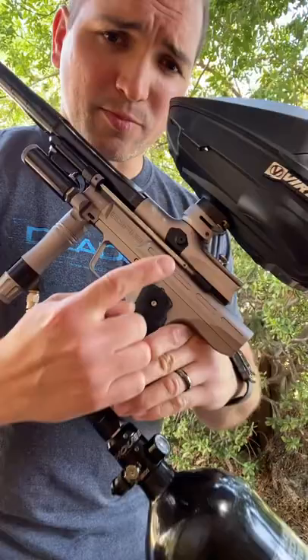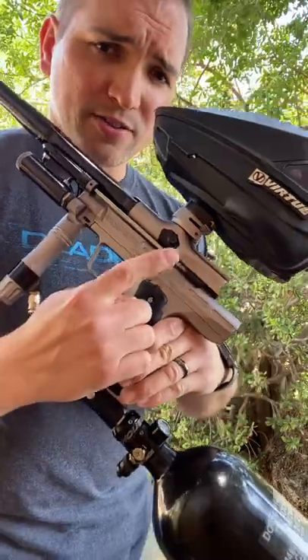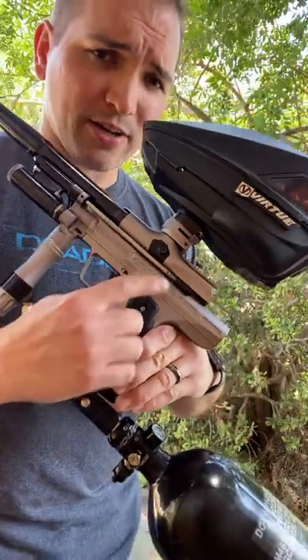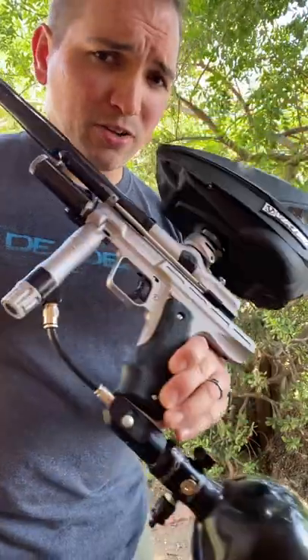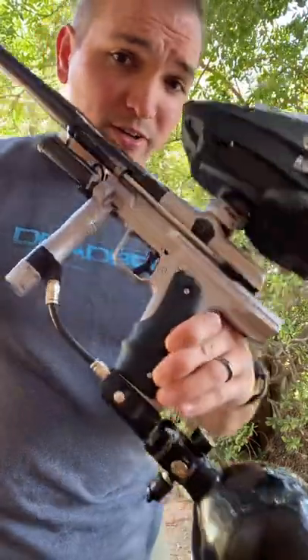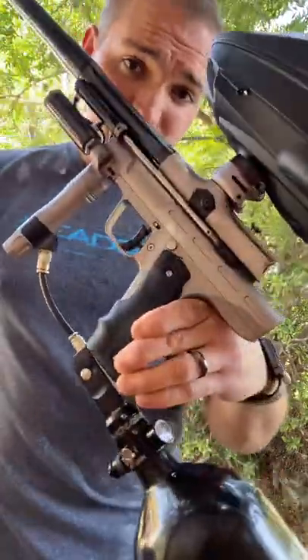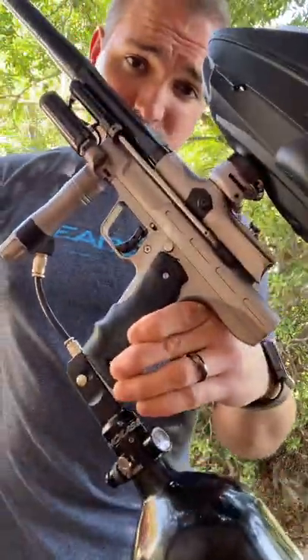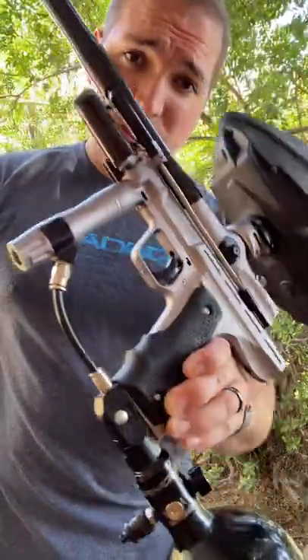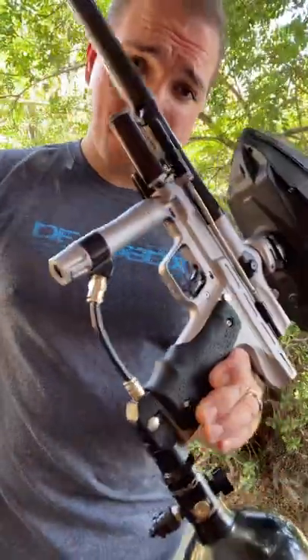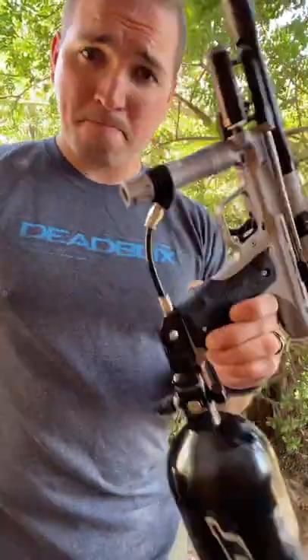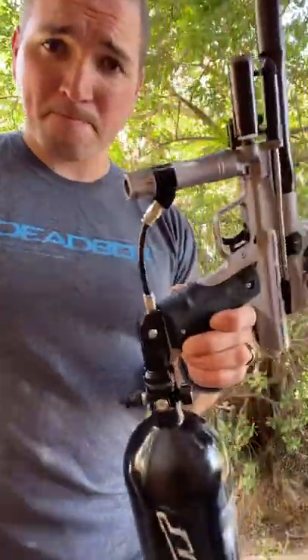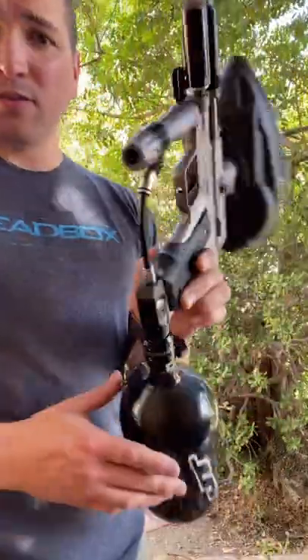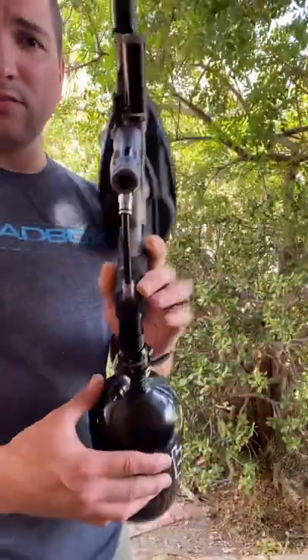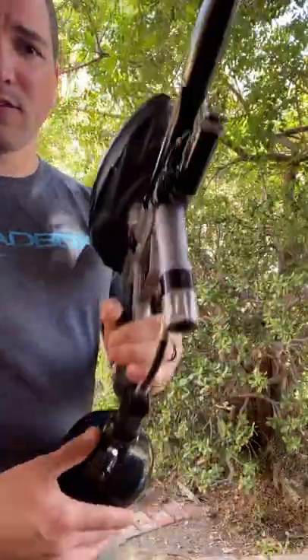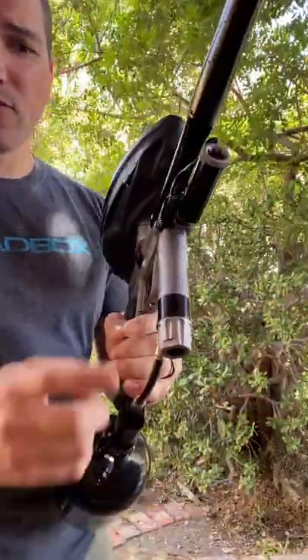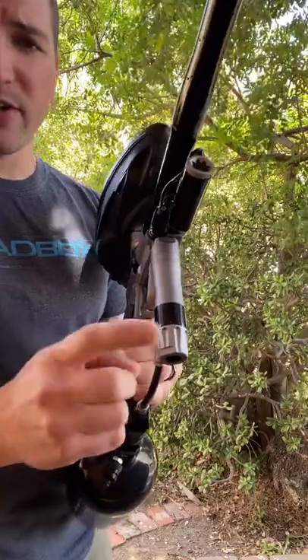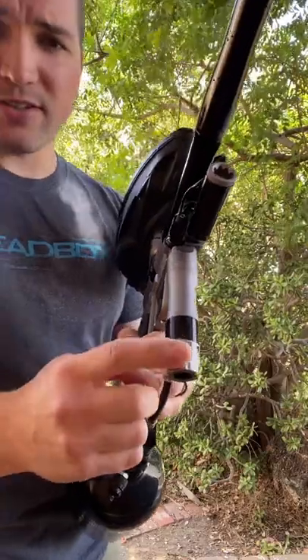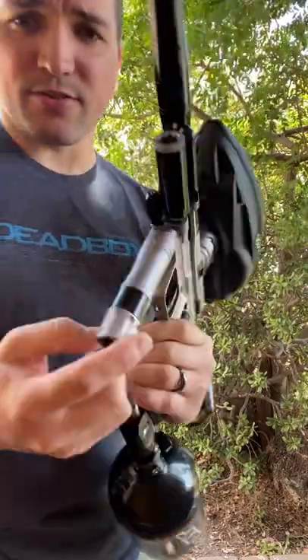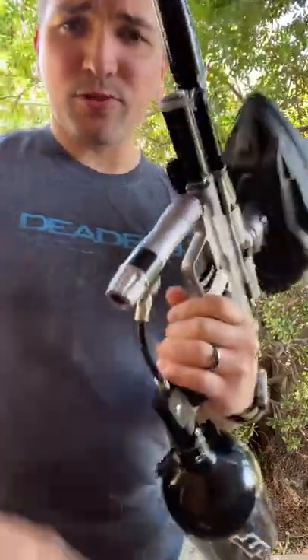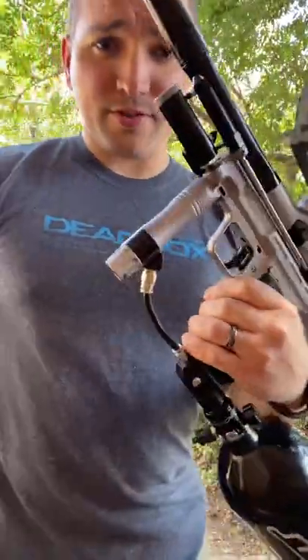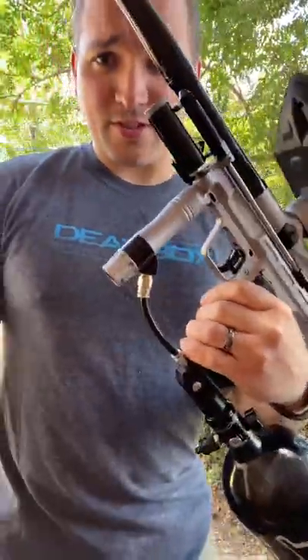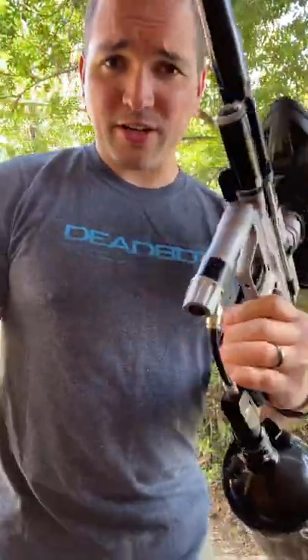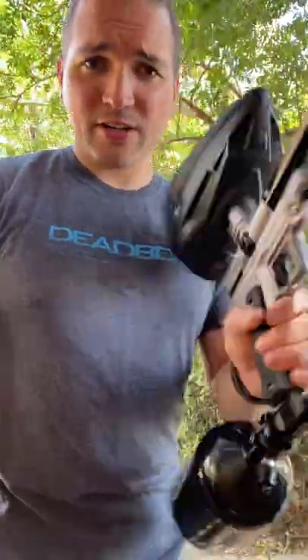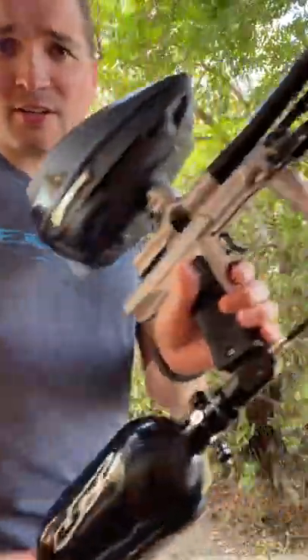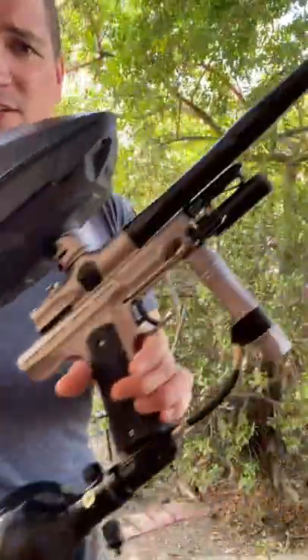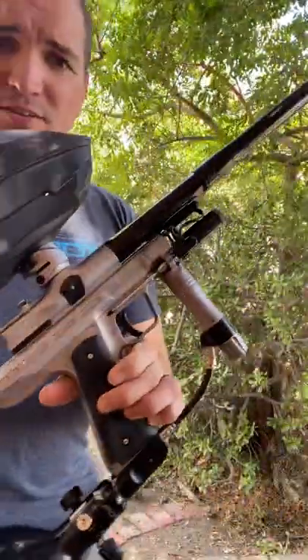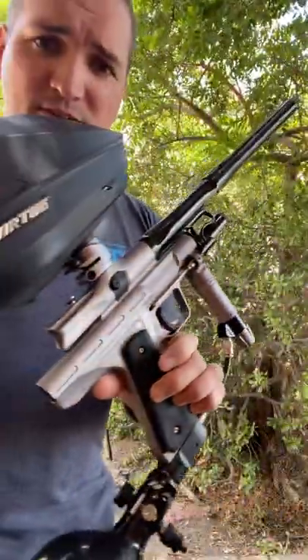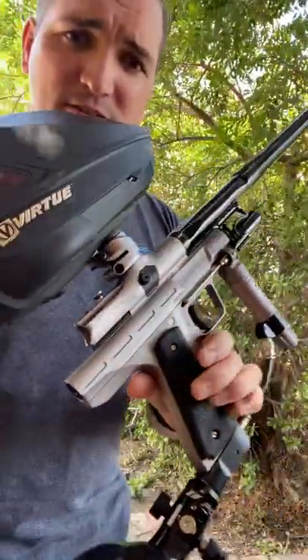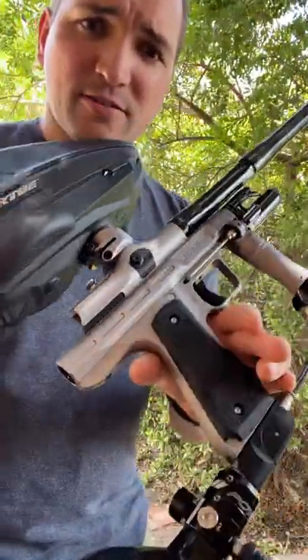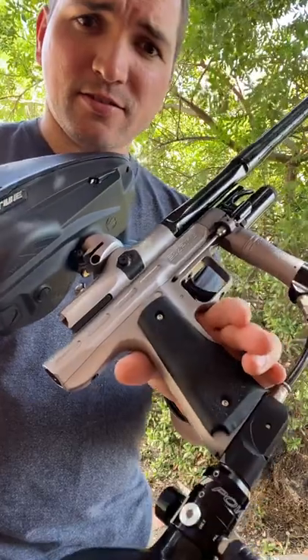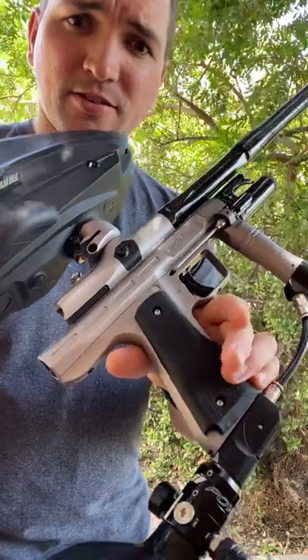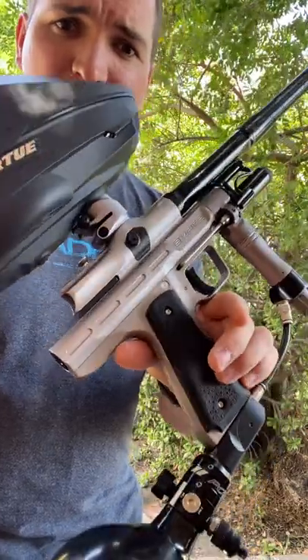Customized your hammer lug for the frame. Gave you a new reg seat because the old one was disintegrating. All set up.